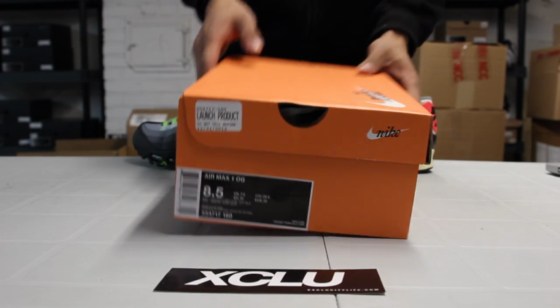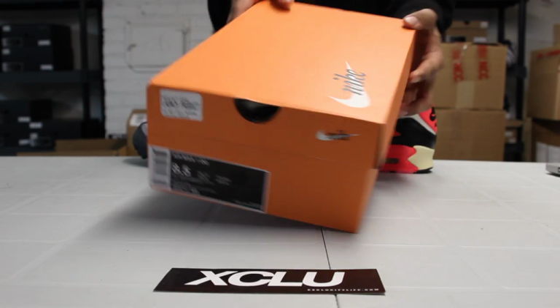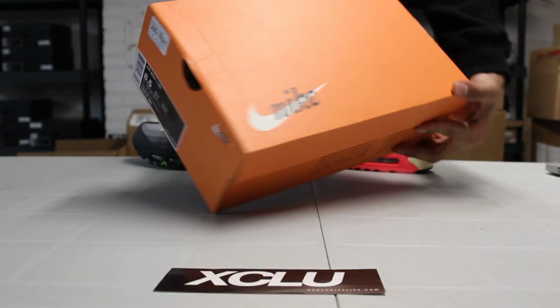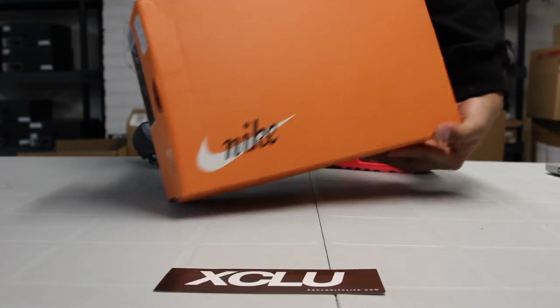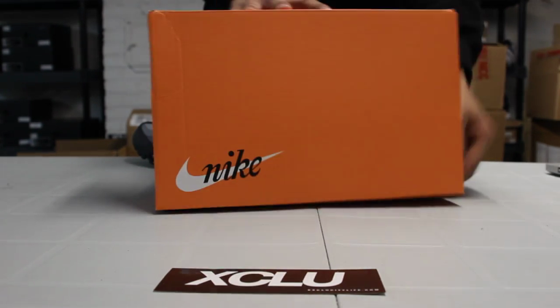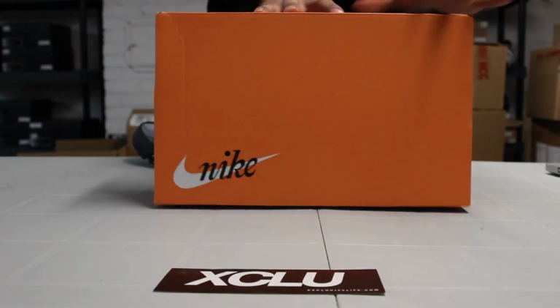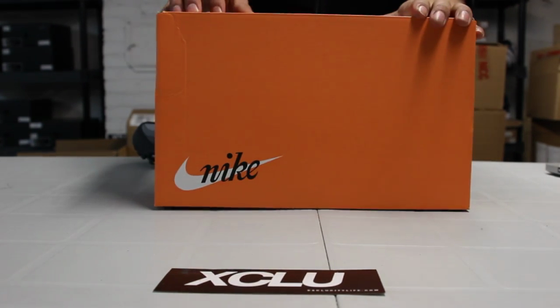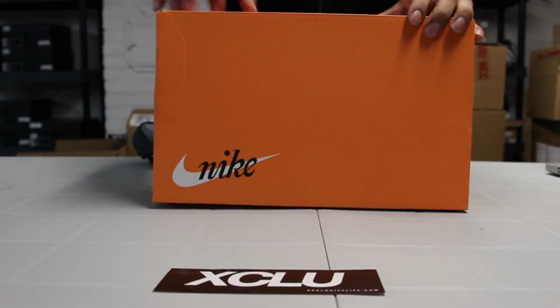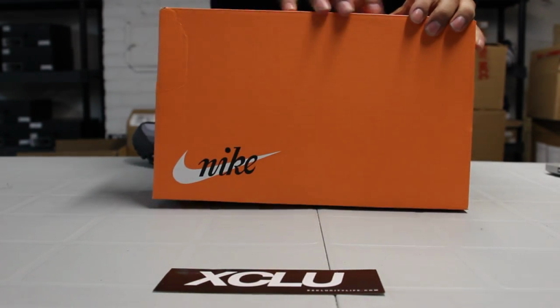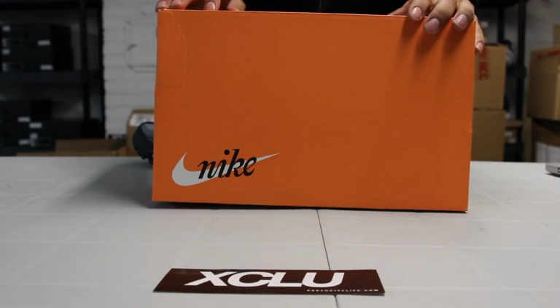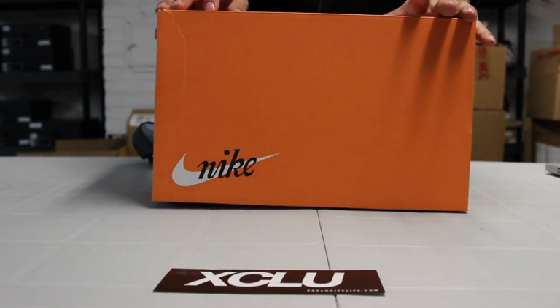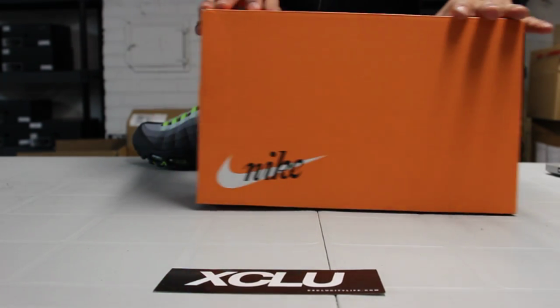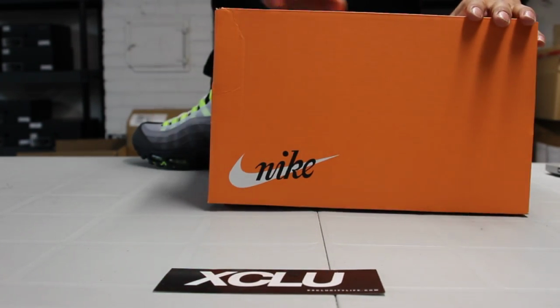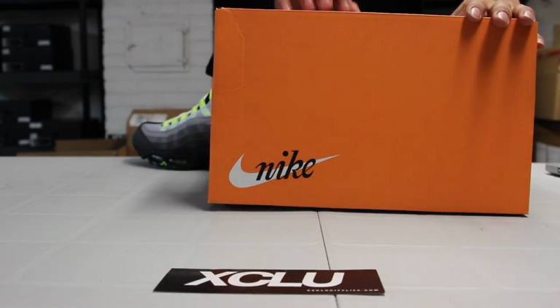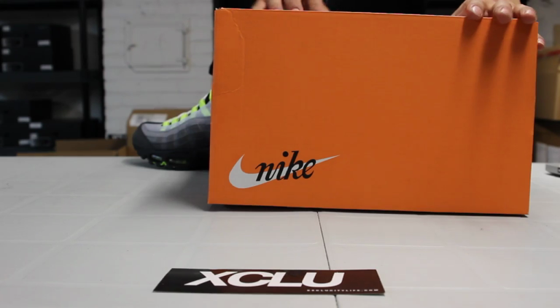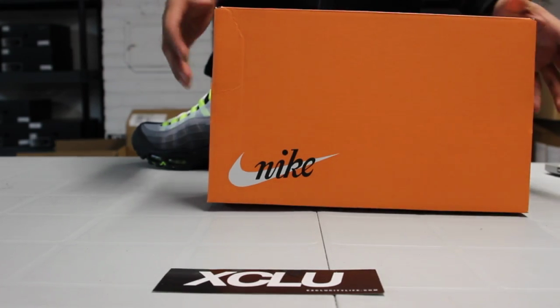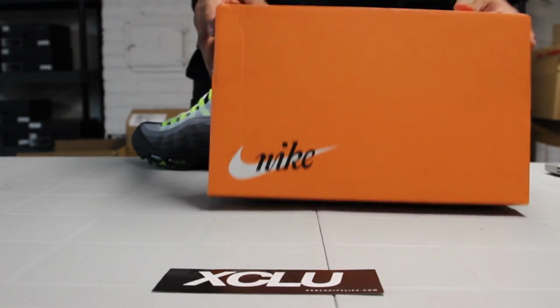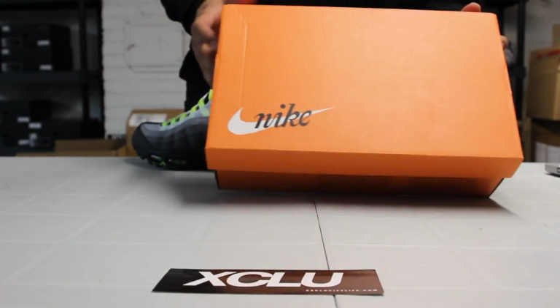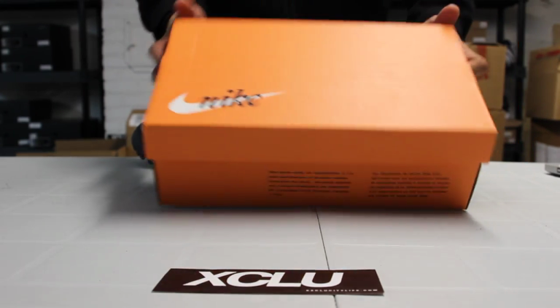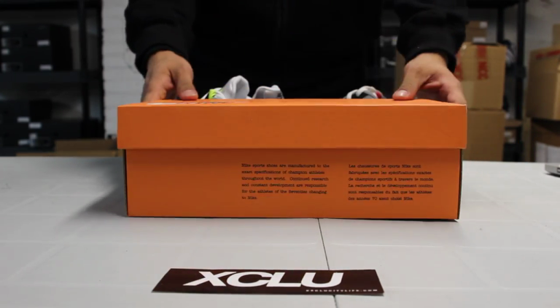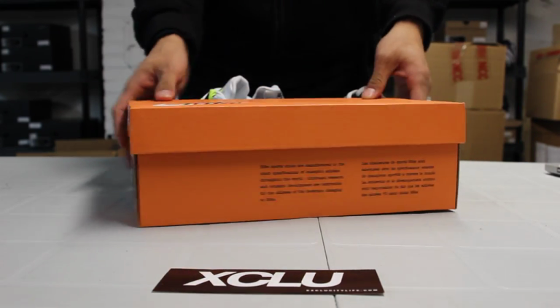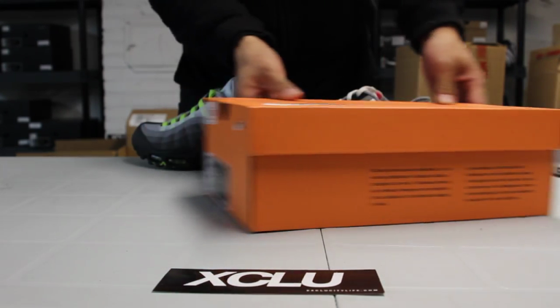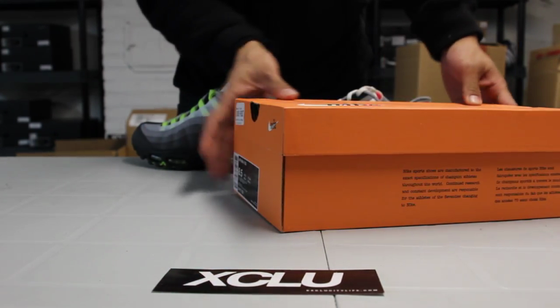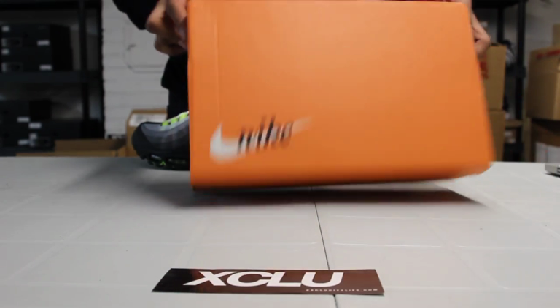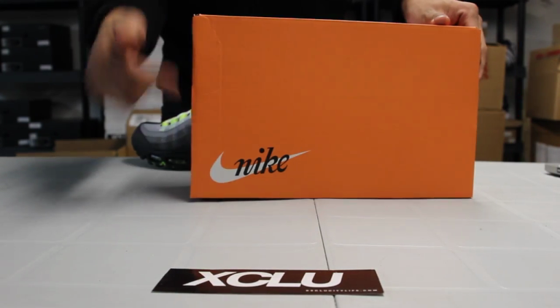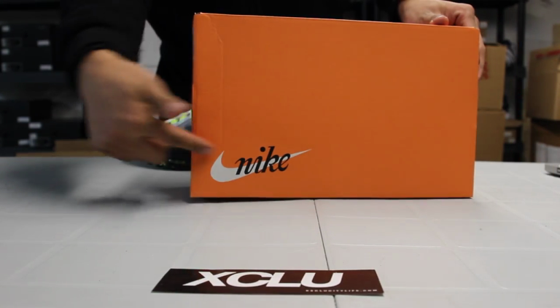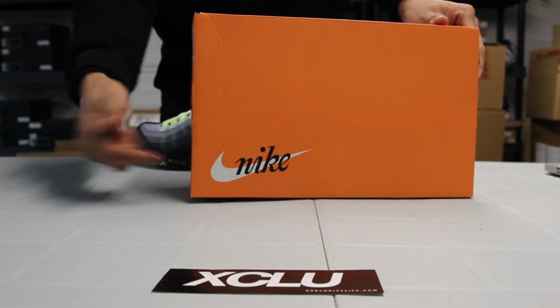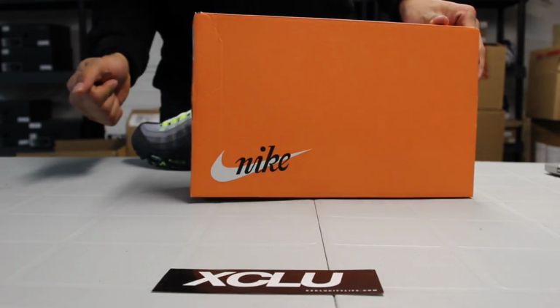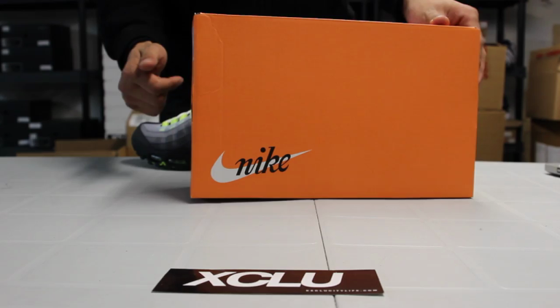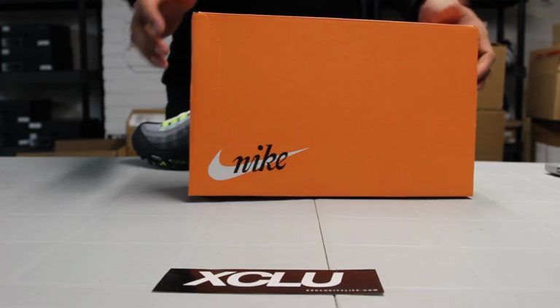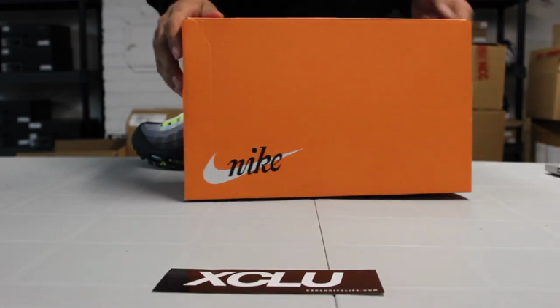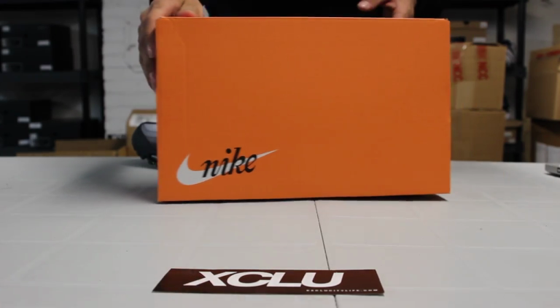What's cool about this, it got a little bit of a vintage treatment with this box. You can see it's that Nike vintage box in that lighter orange. You got that old school Nike with the swoosh in the back.